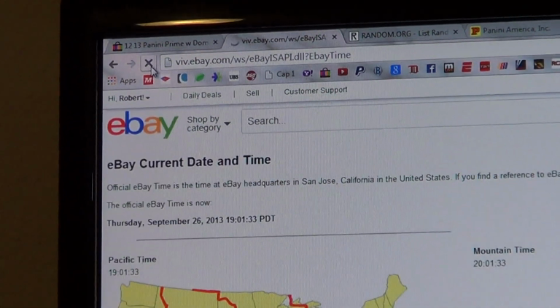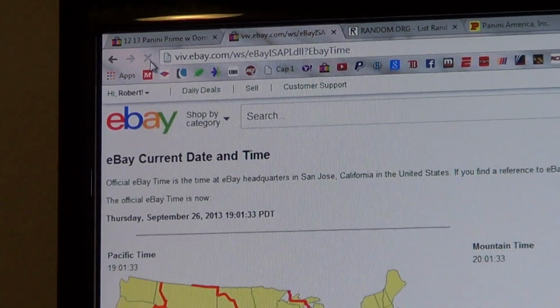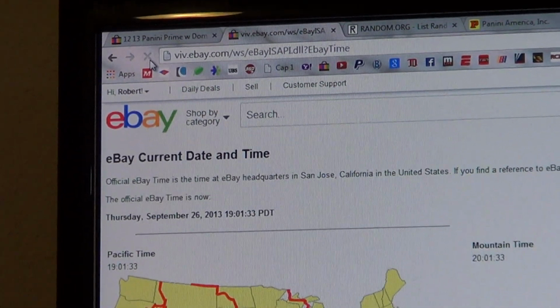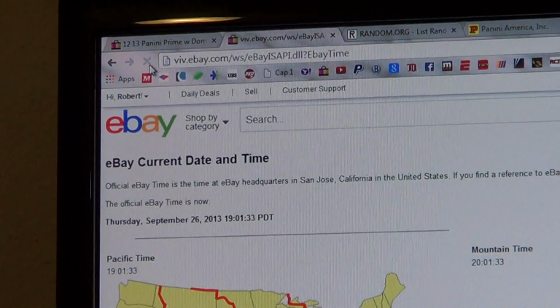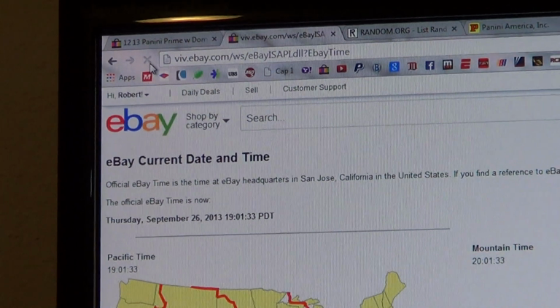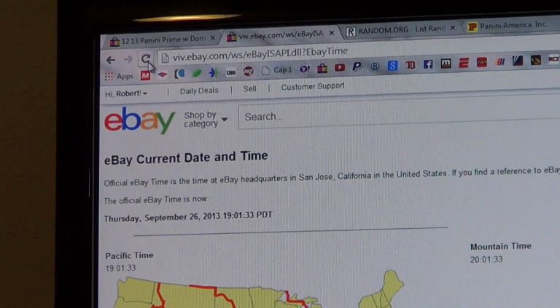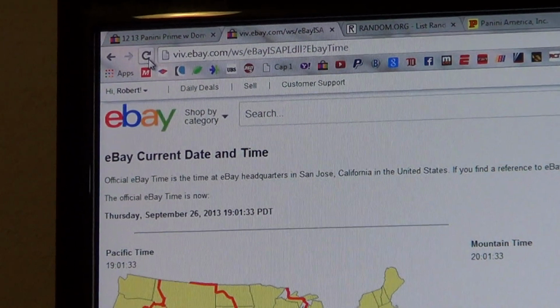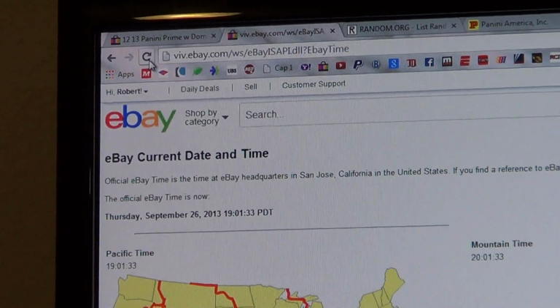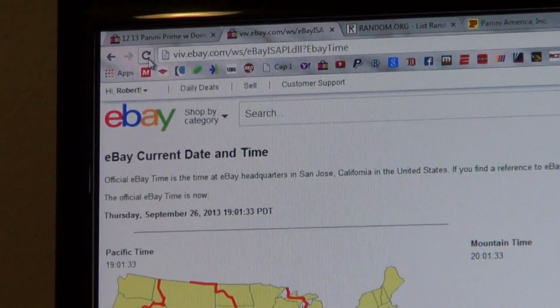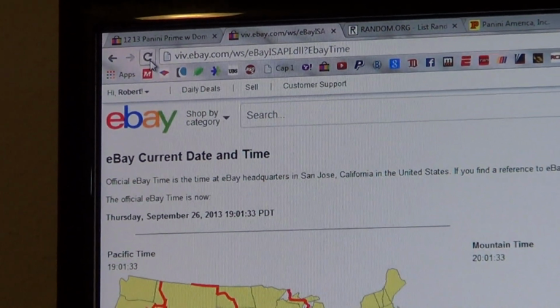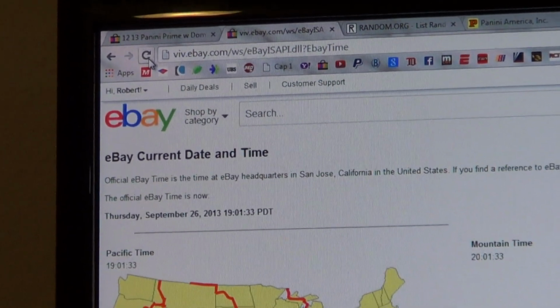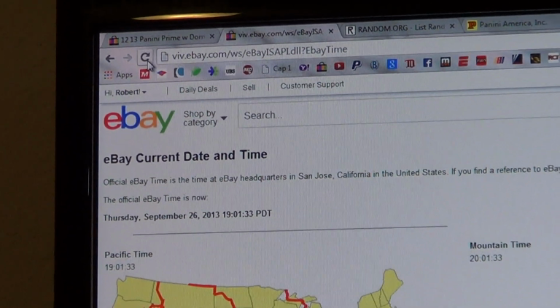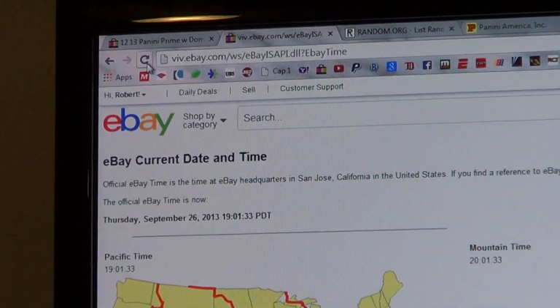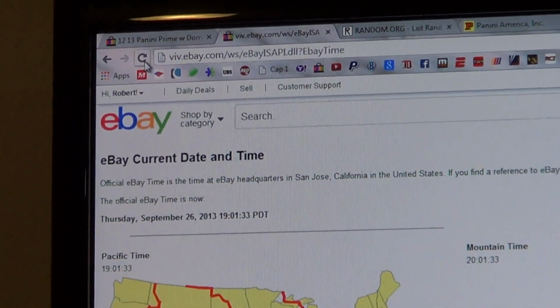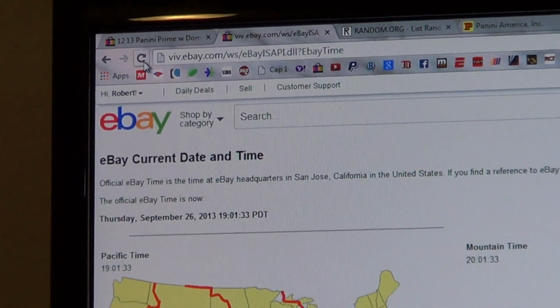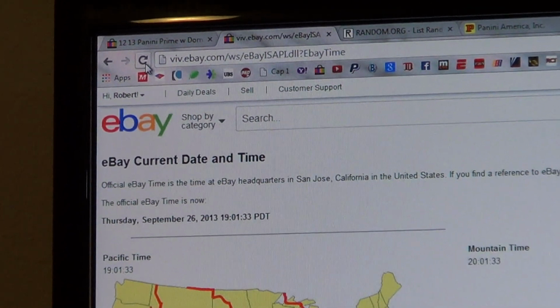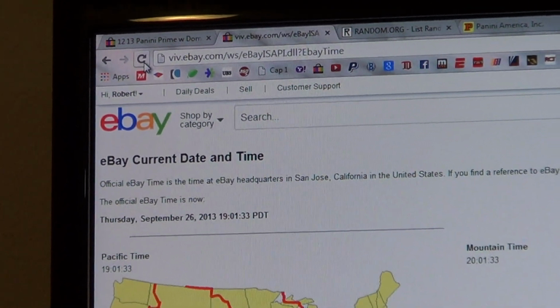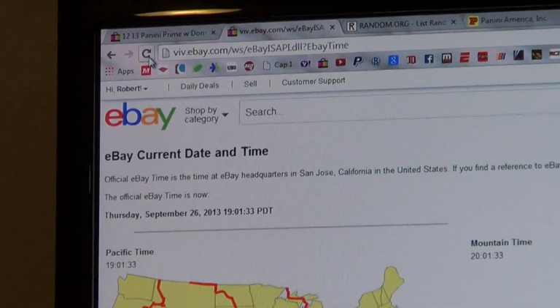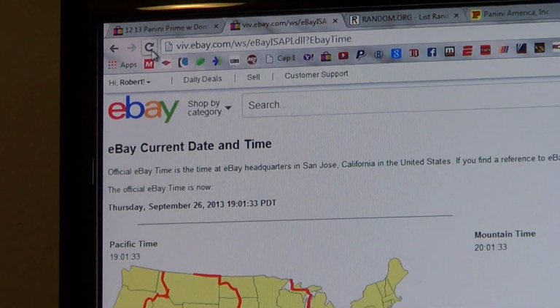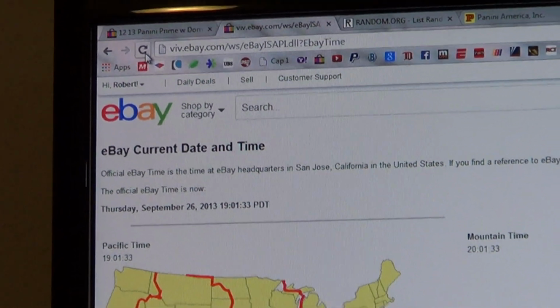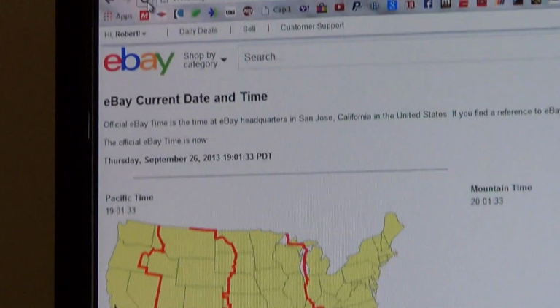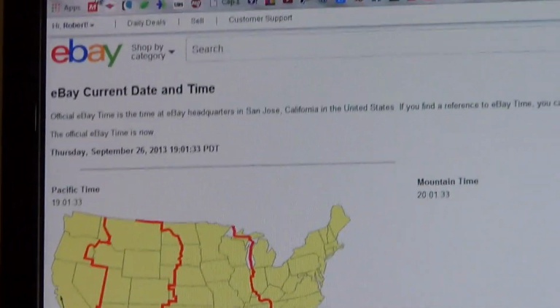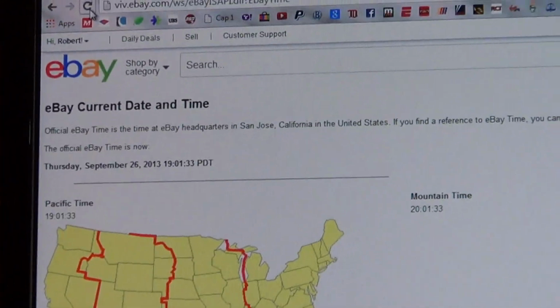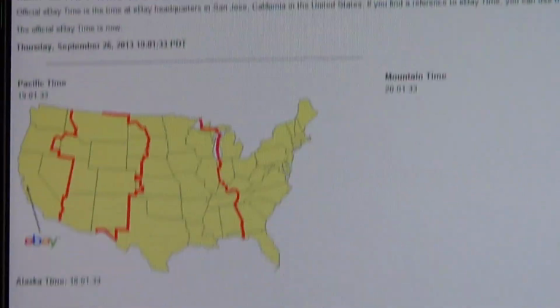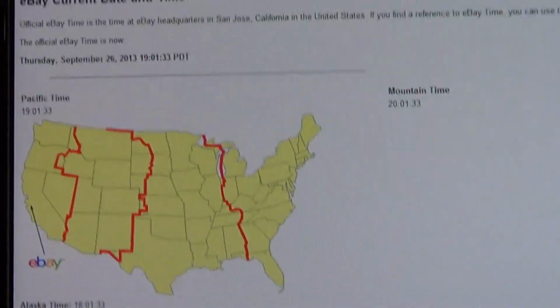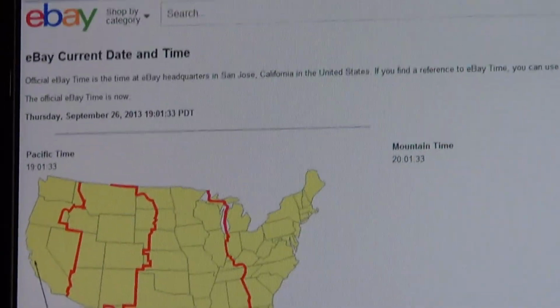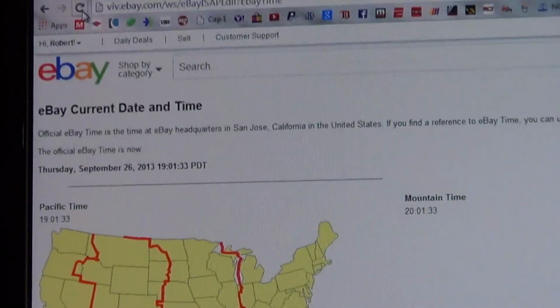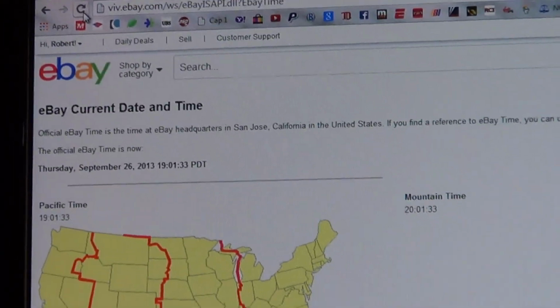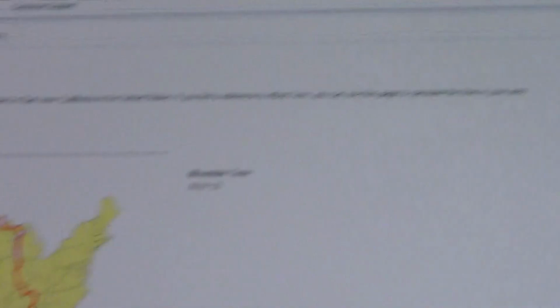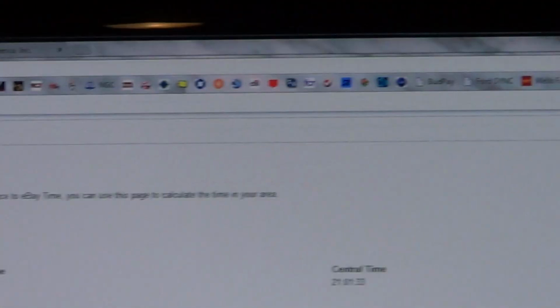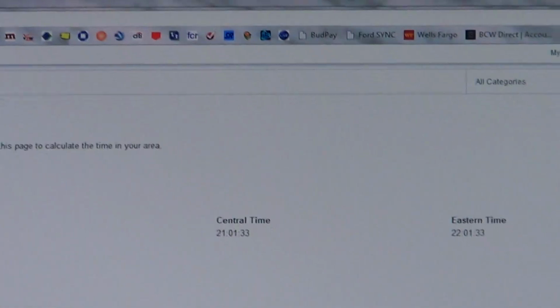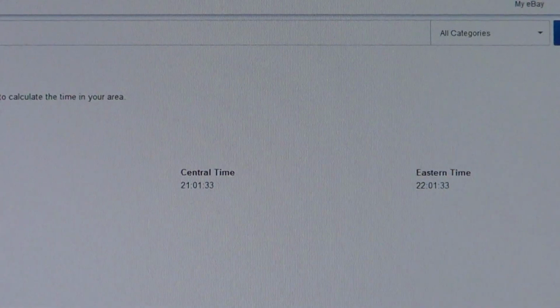Current eBay time: Thursday, September 26, 2013 at 10:01 Eastern Time.